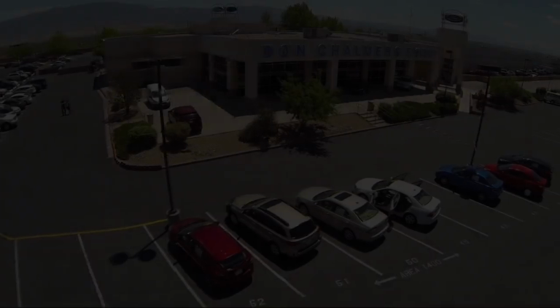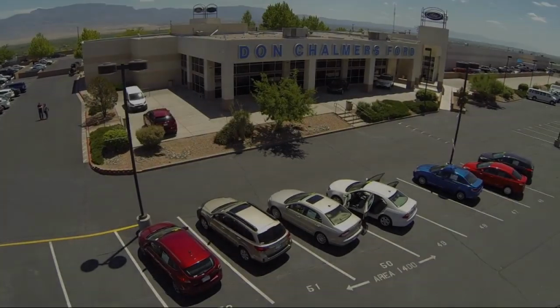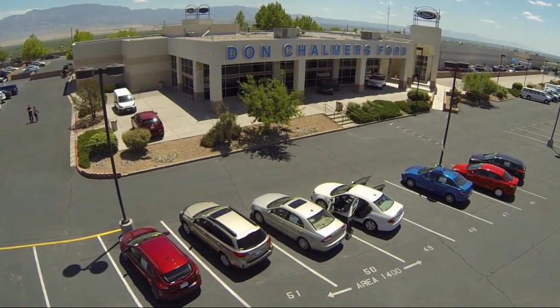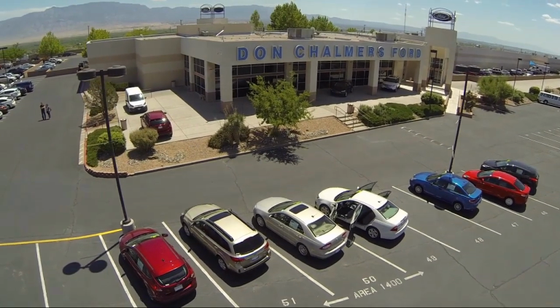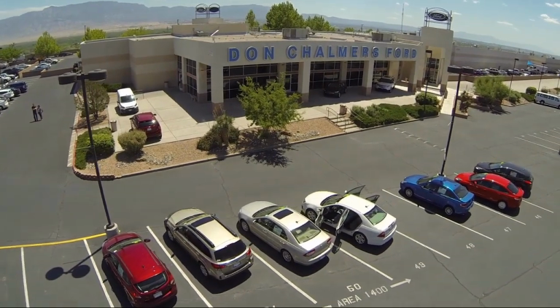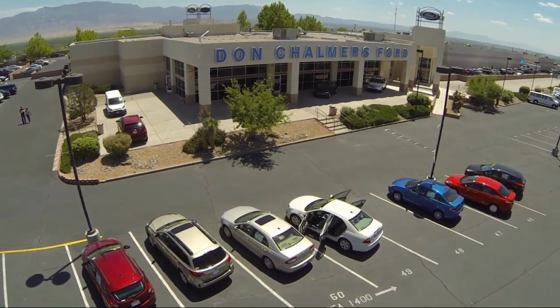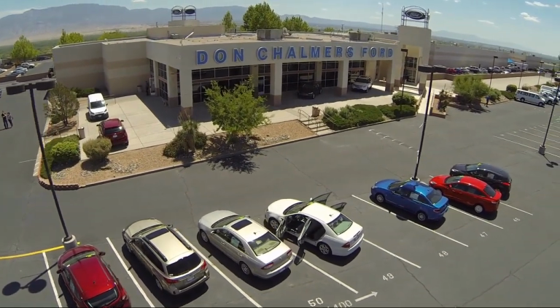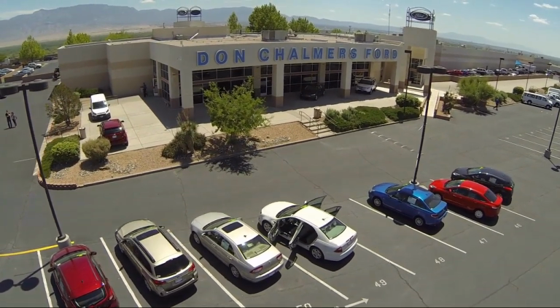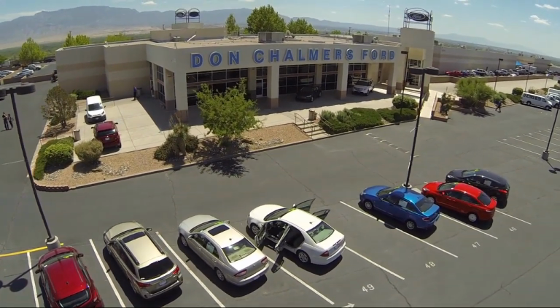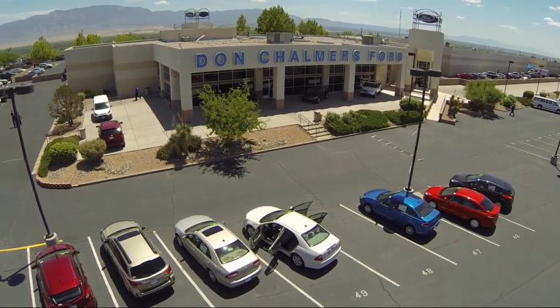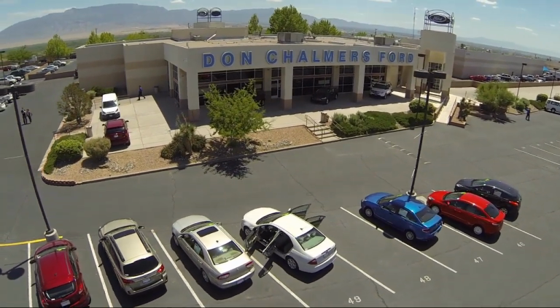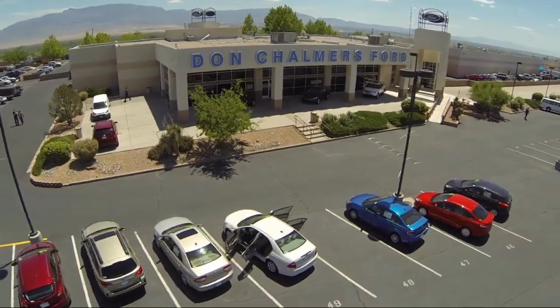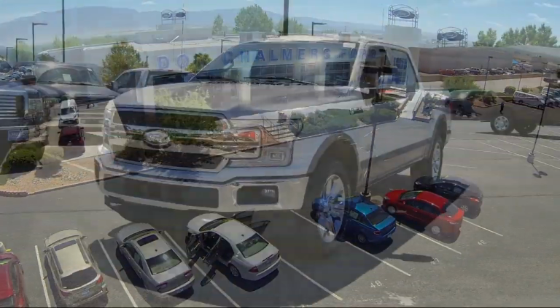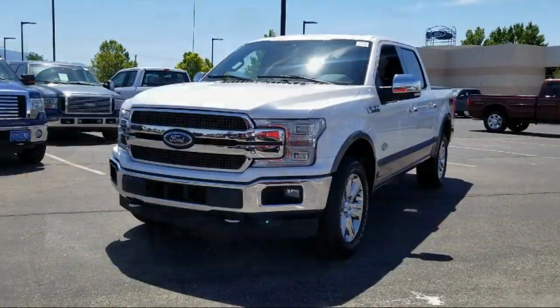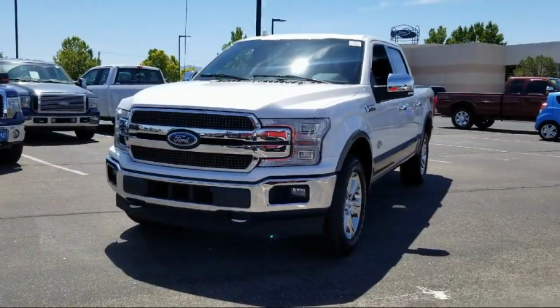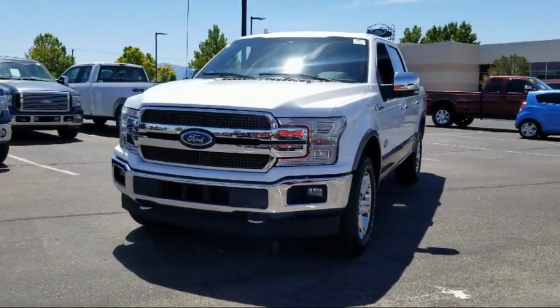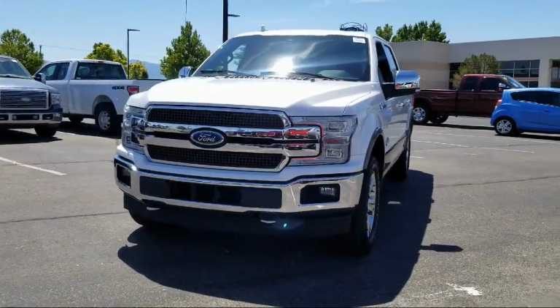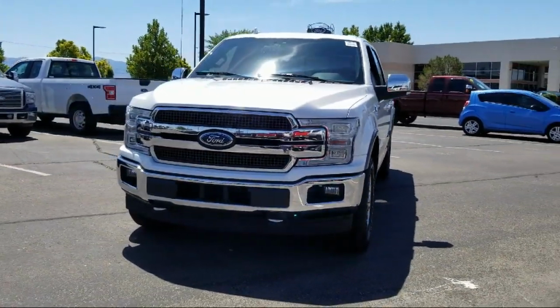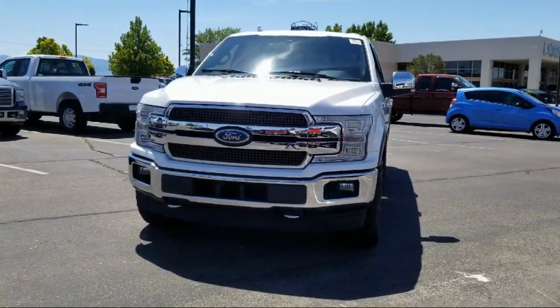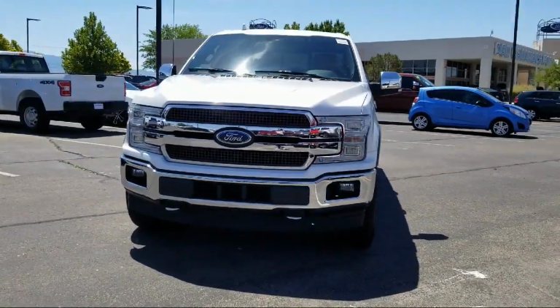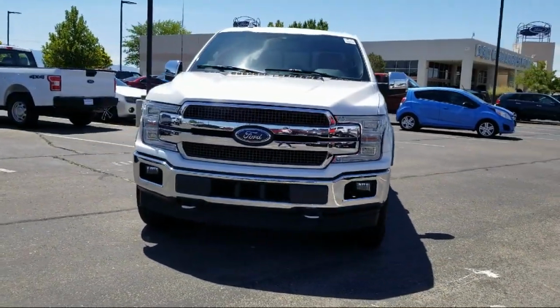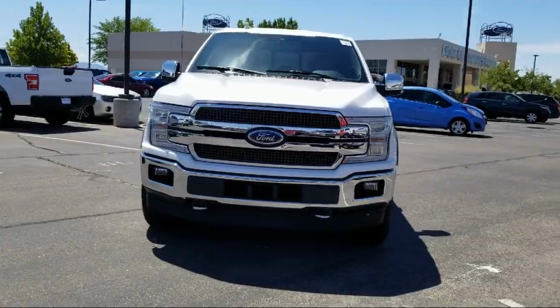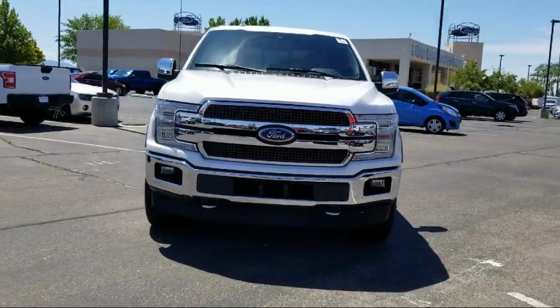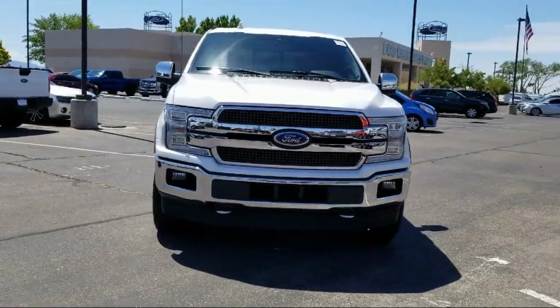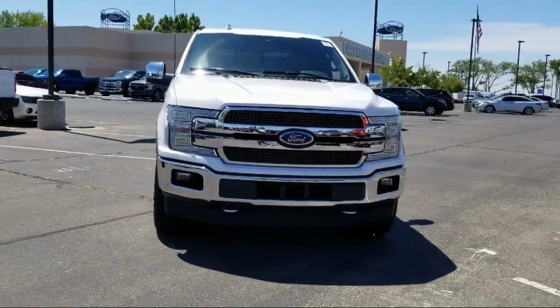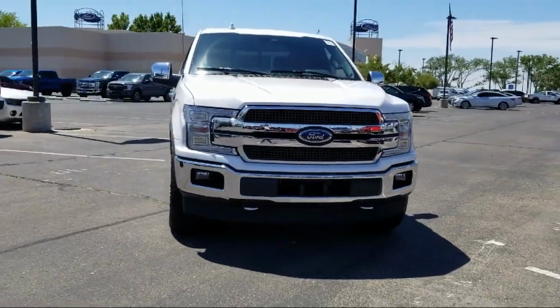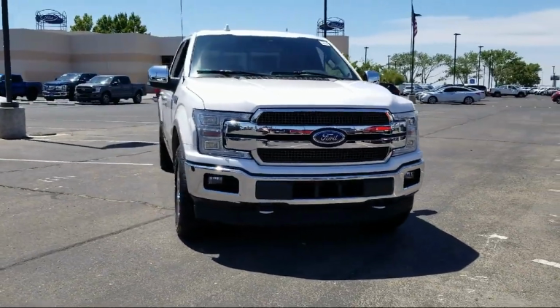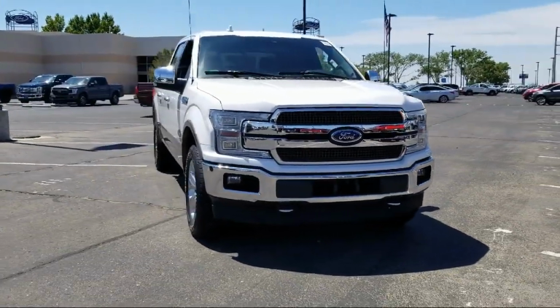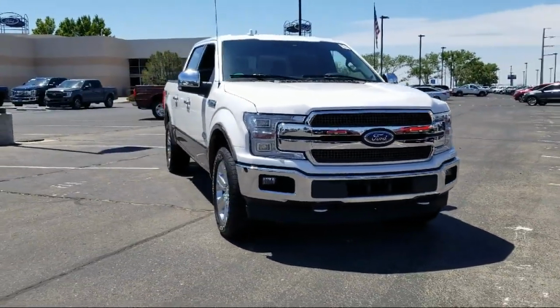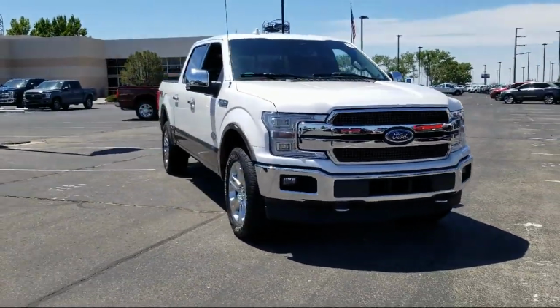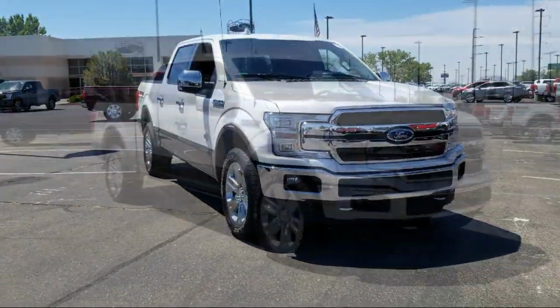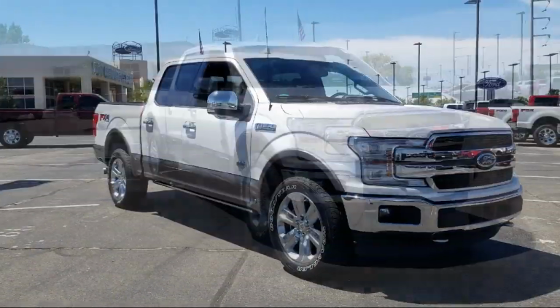Welcome to Don Chalmers Ford and here's a look at another one of our vehicles from our great selection. It comes equipped with parking sensors, Sirius XM satellite radio, ventilated front seats, technology package, and tow package.